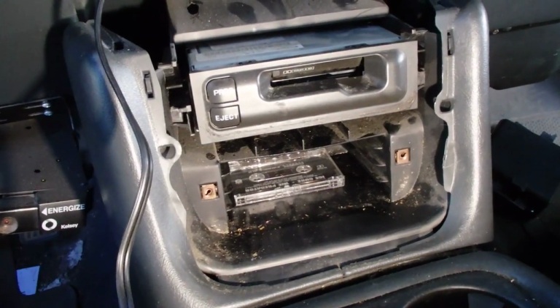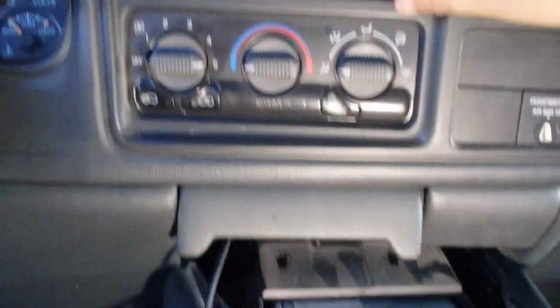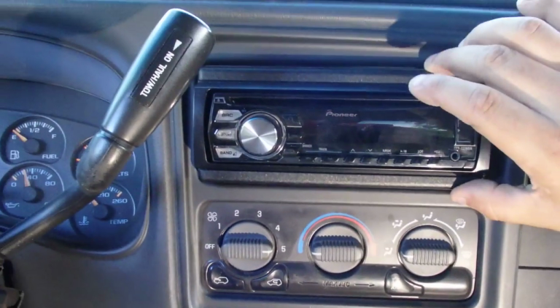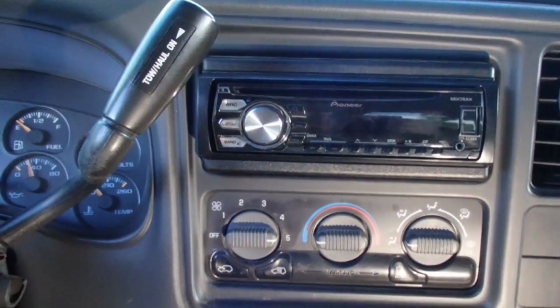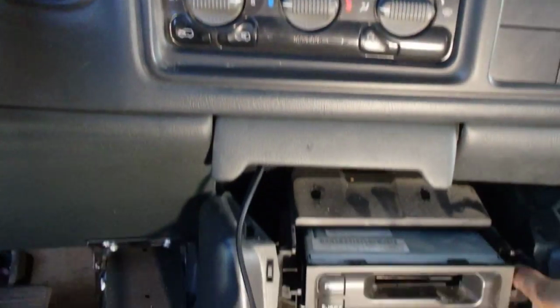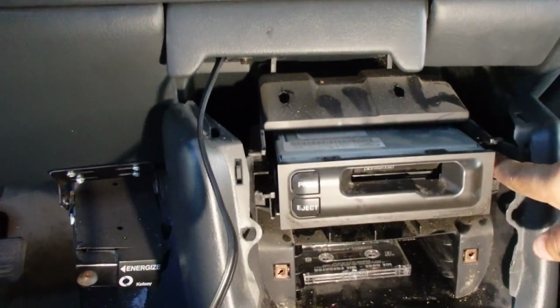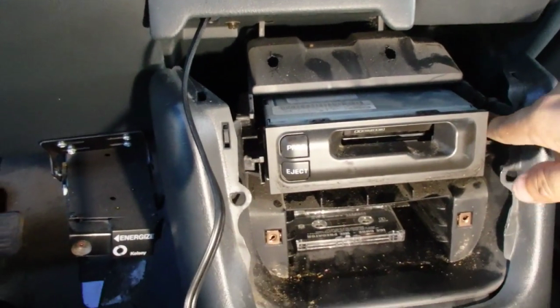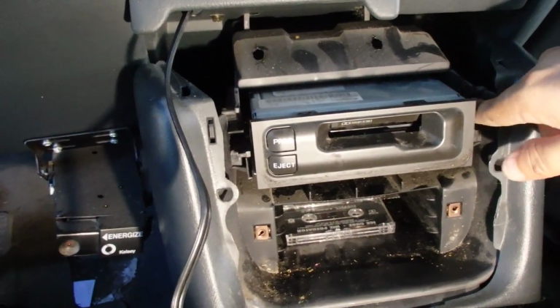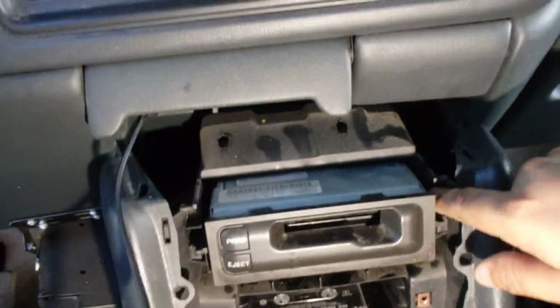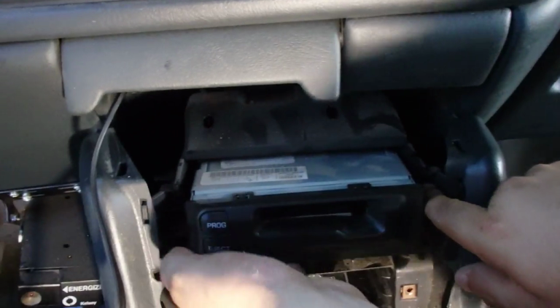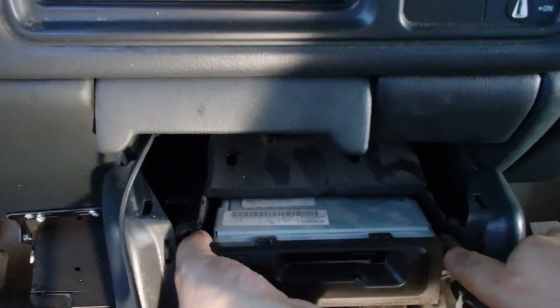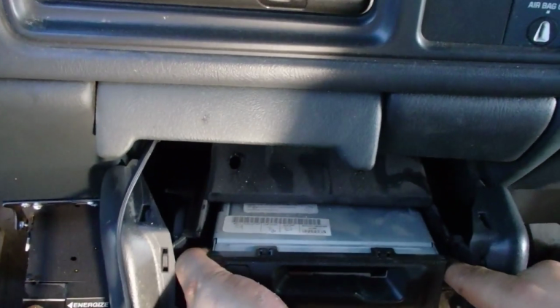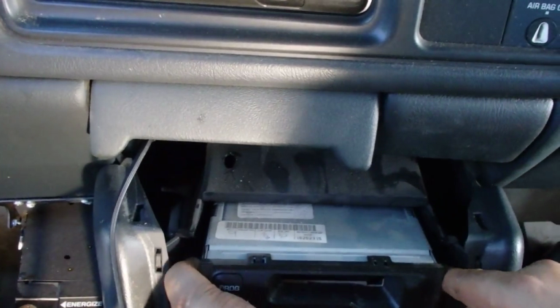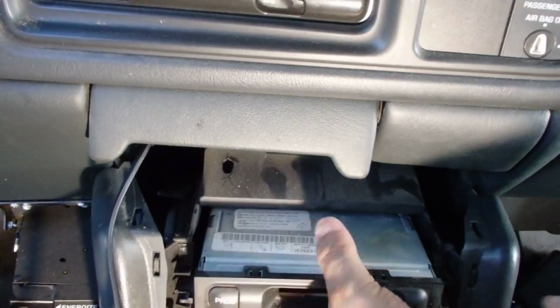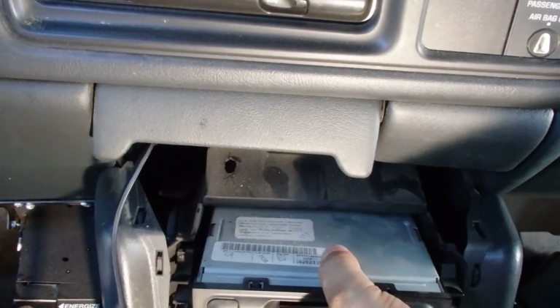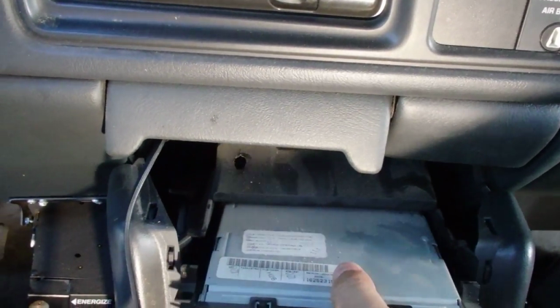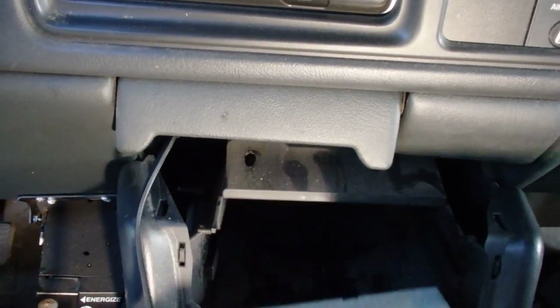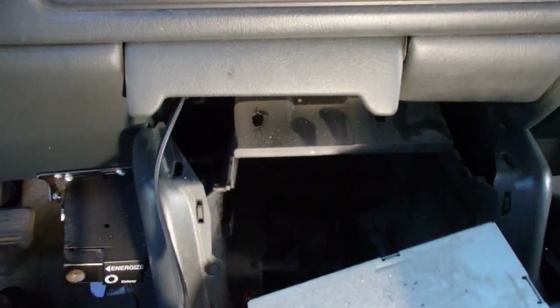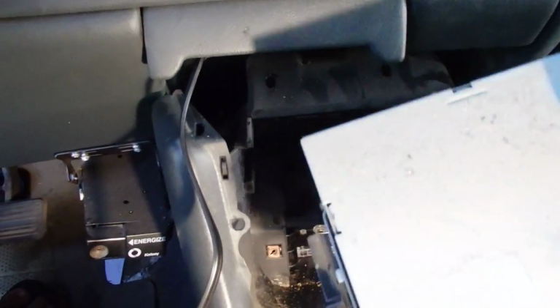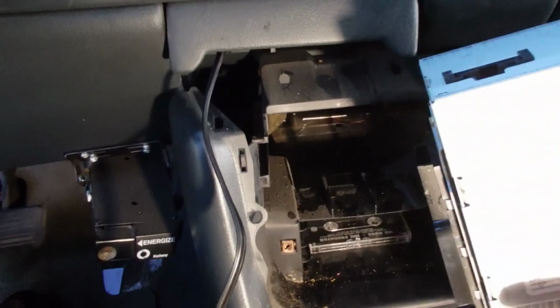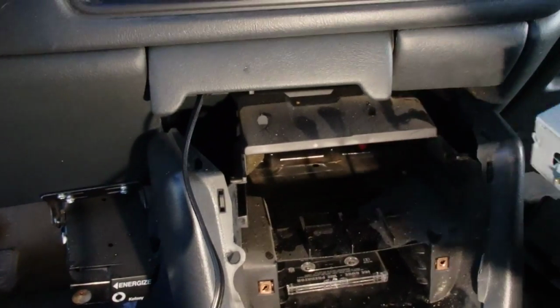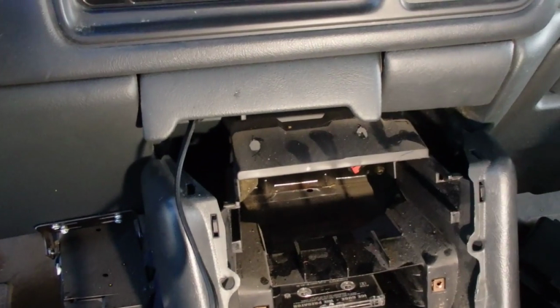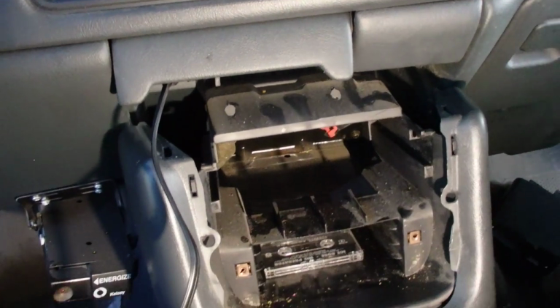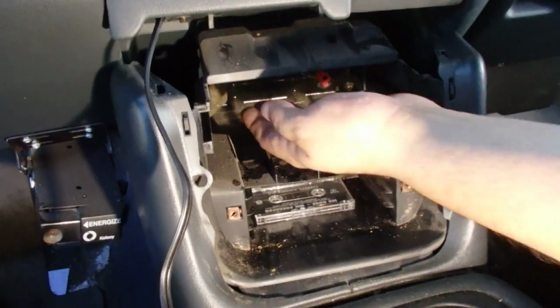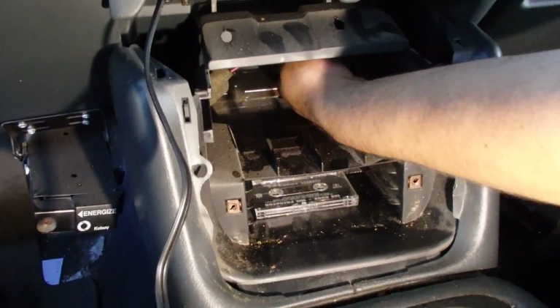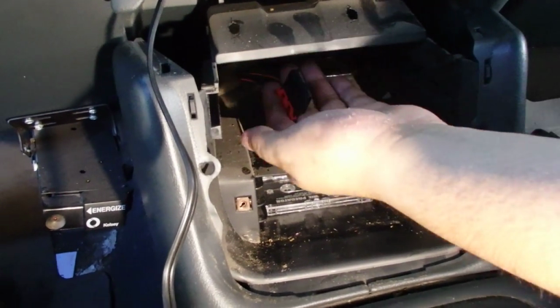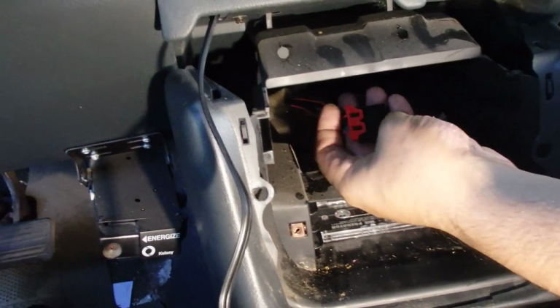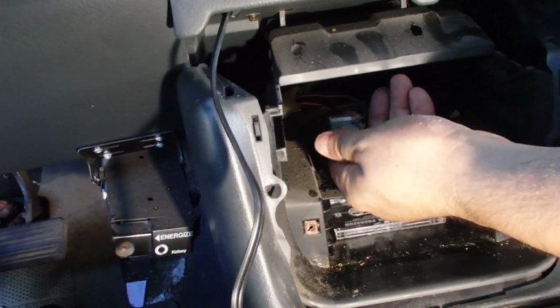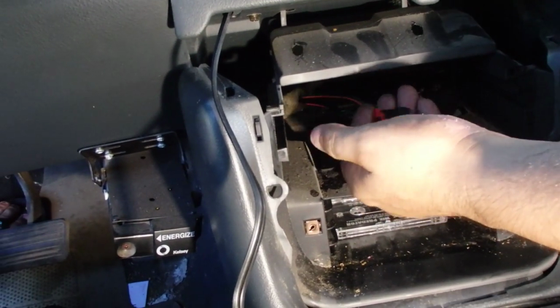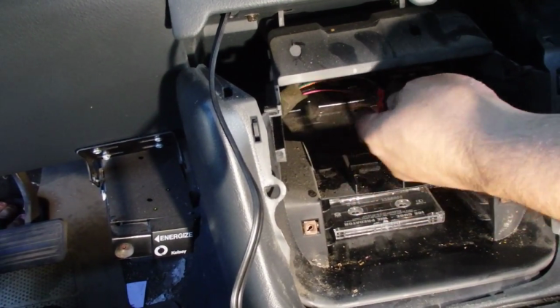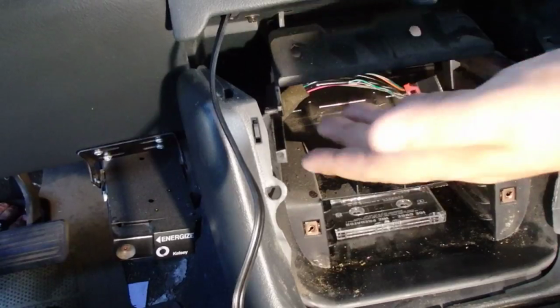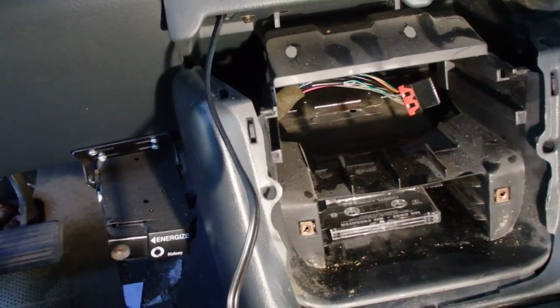Of course your stereo — your factory CD player — all that's held down by some clips. You remove these two clips, push them down, and it slides right out. I already disconnected it for convenience. Here's the connection for the old tape deck — I don't need that anymore.